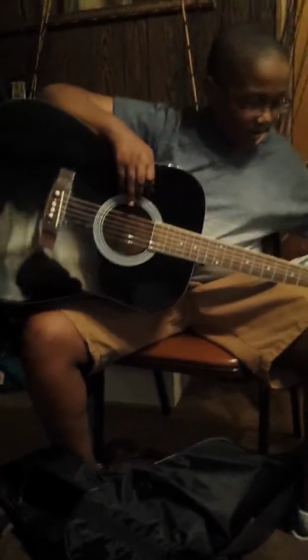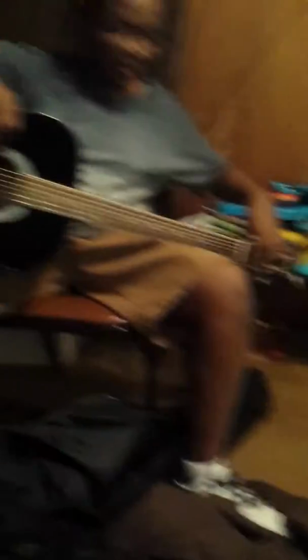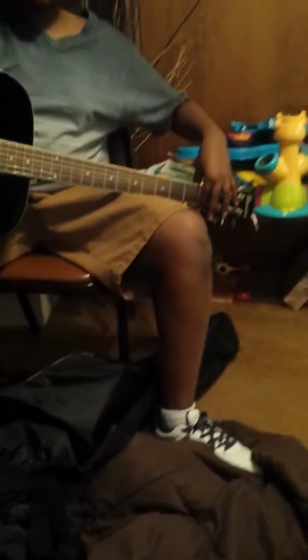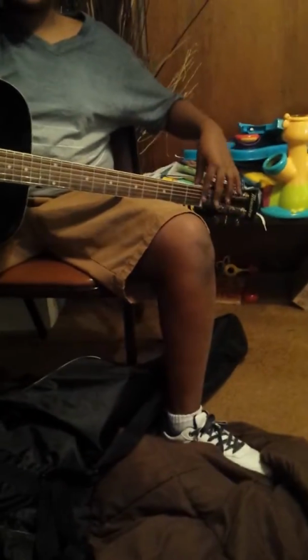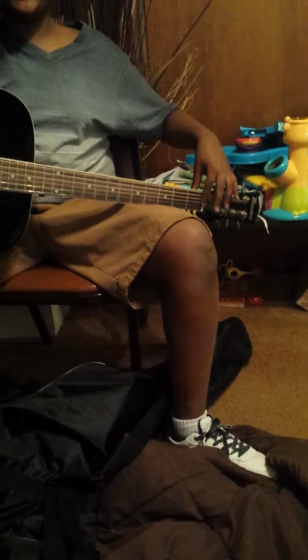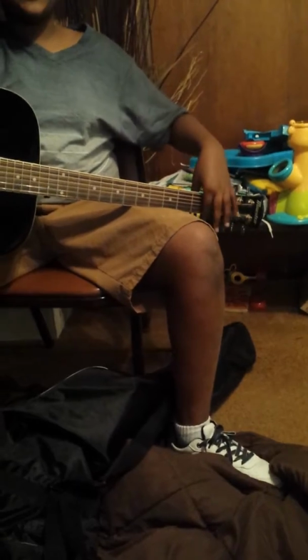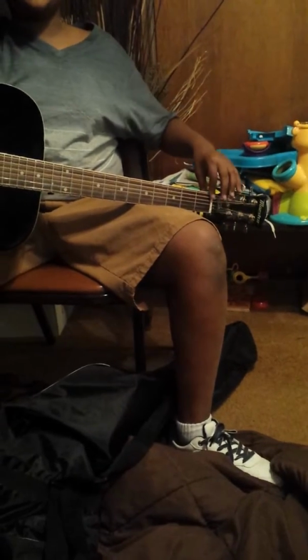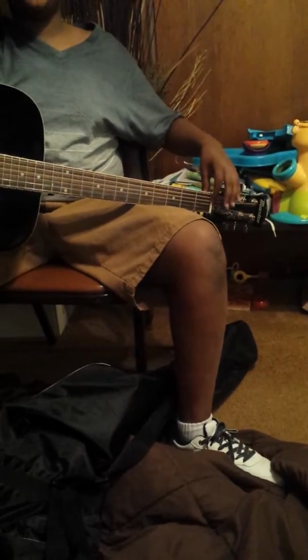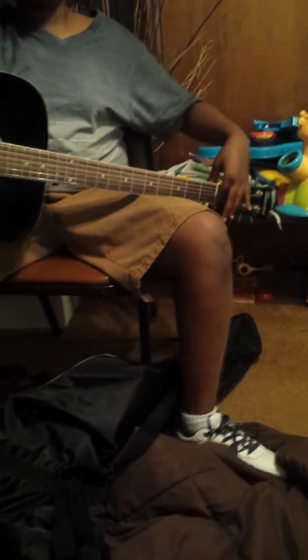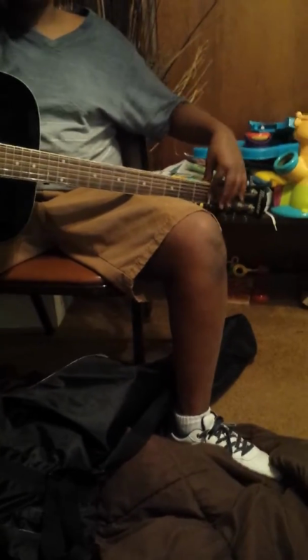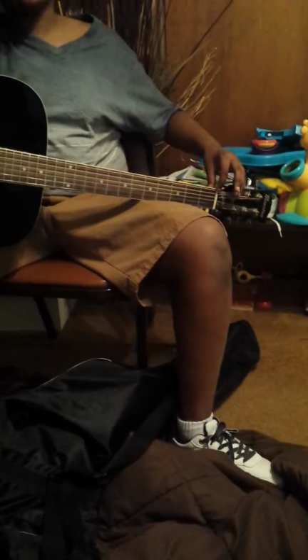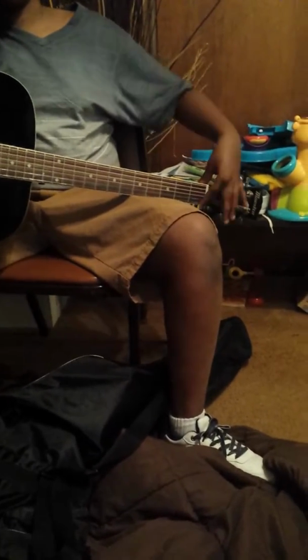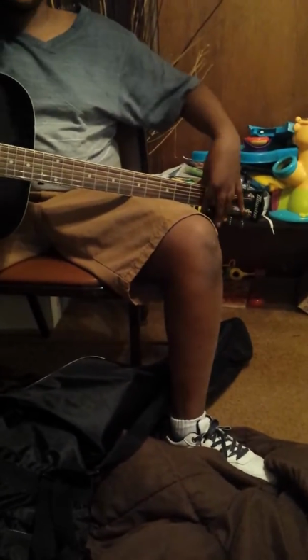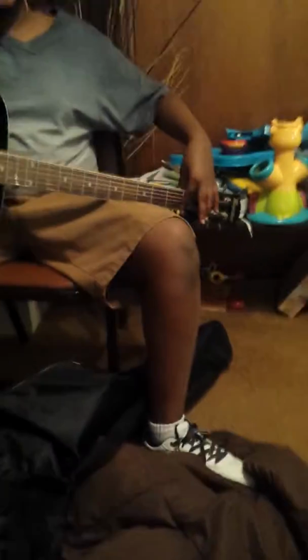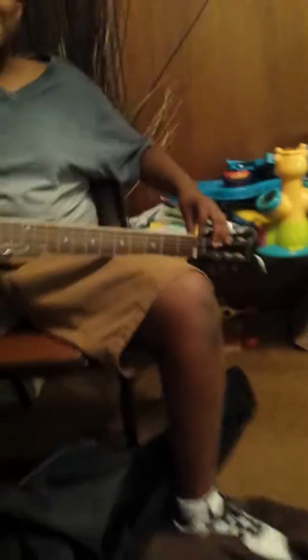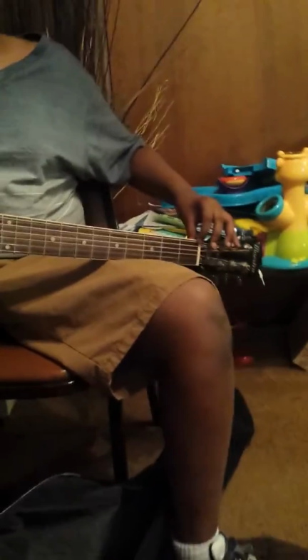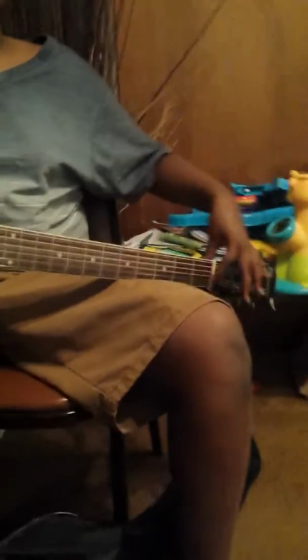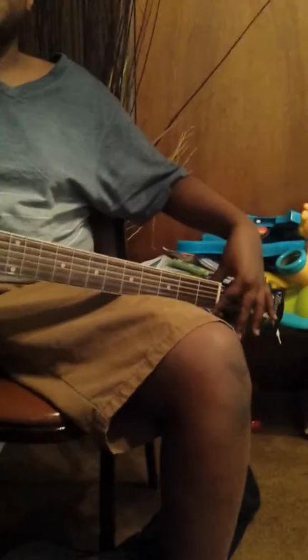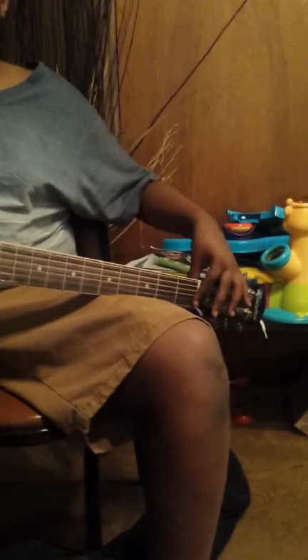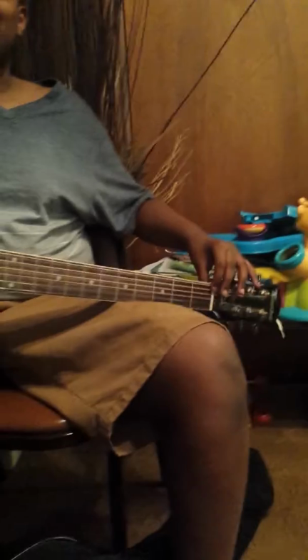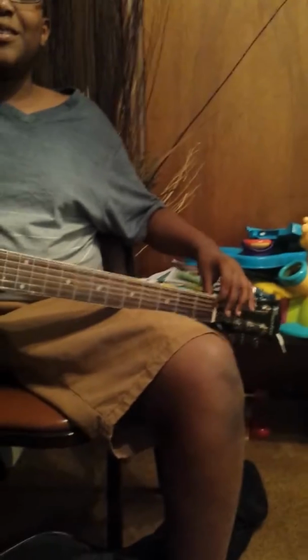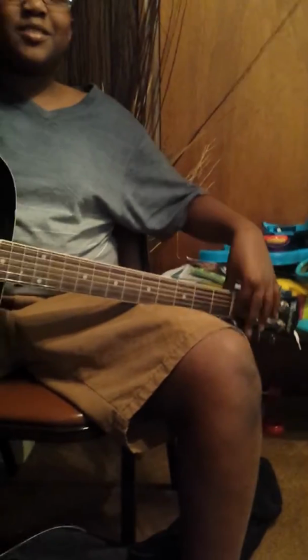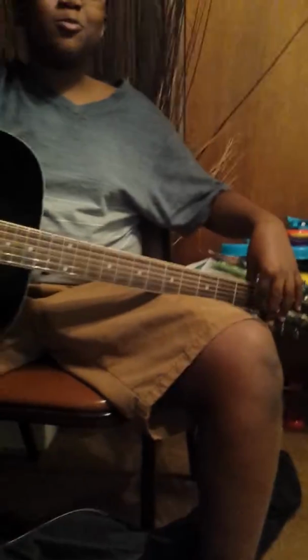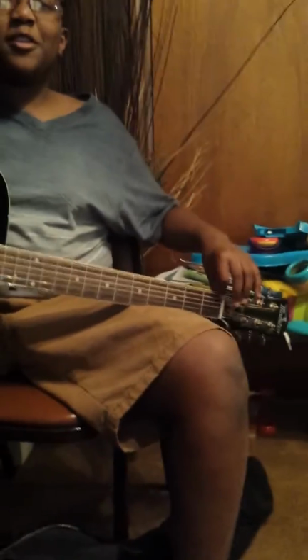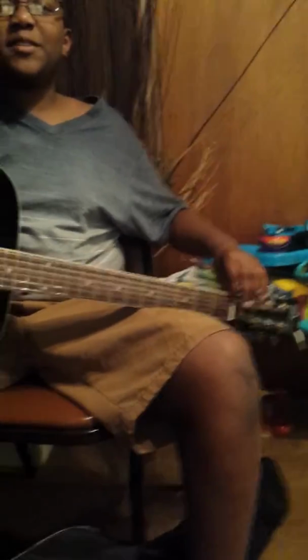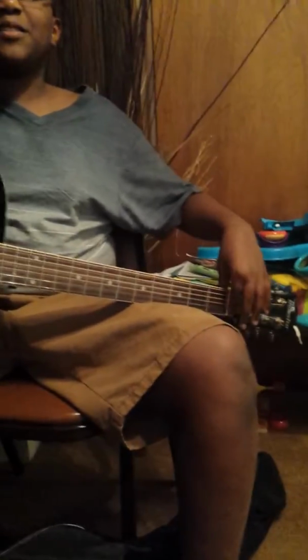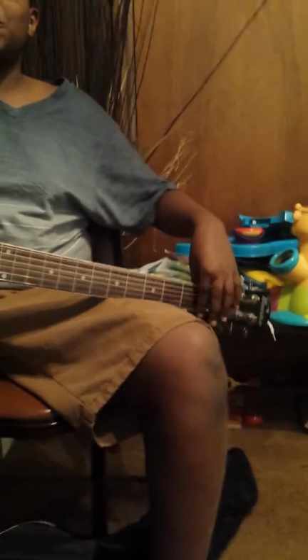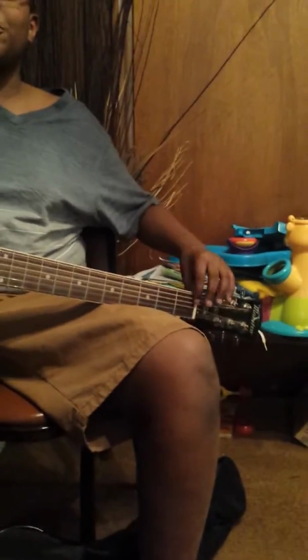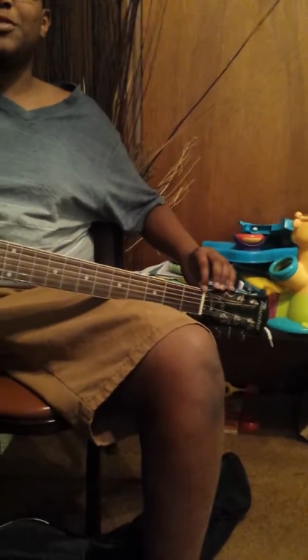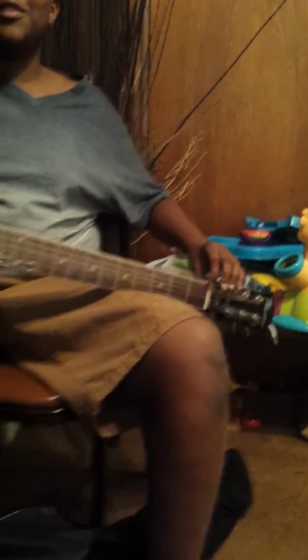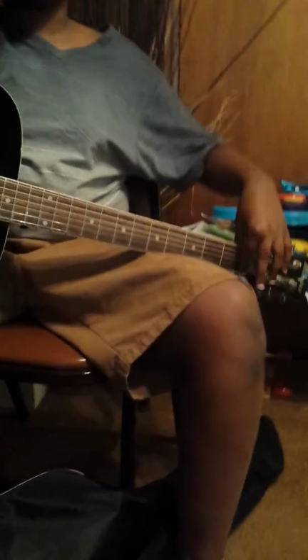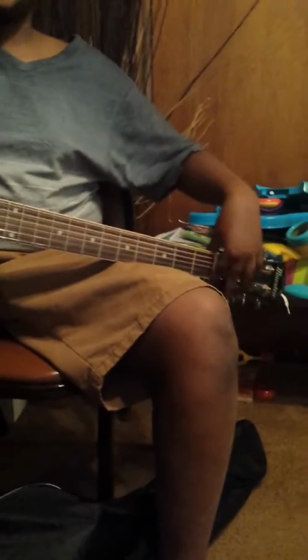Here is another anatomy that probably seems not important but it is. This is the nut. This is where the different sounds of the guitar strings change.